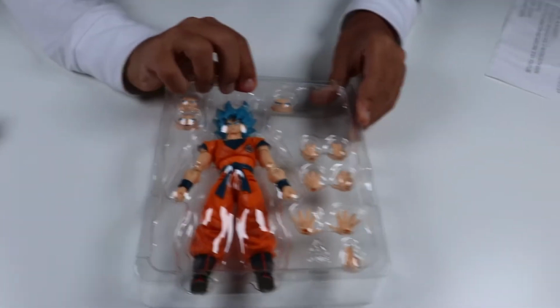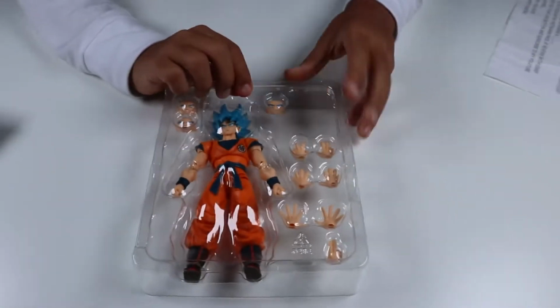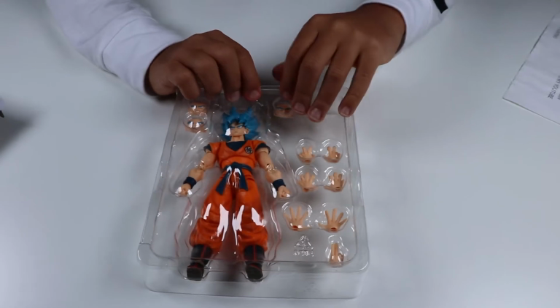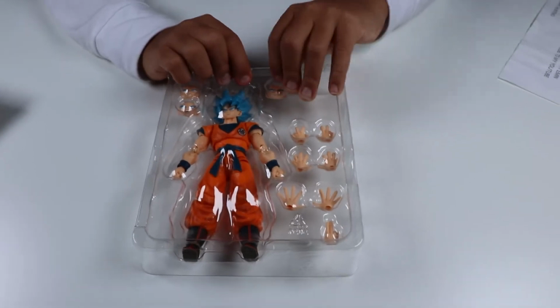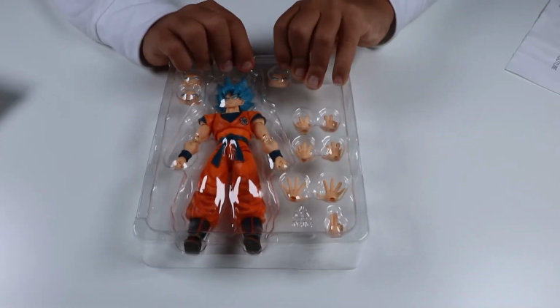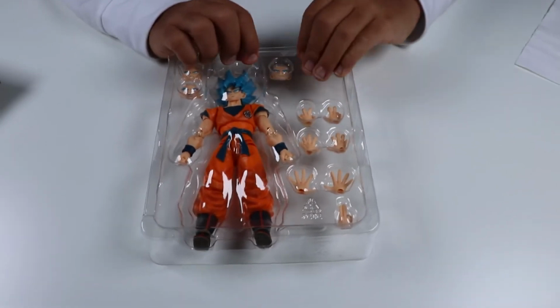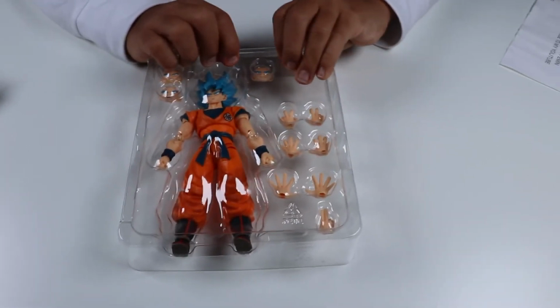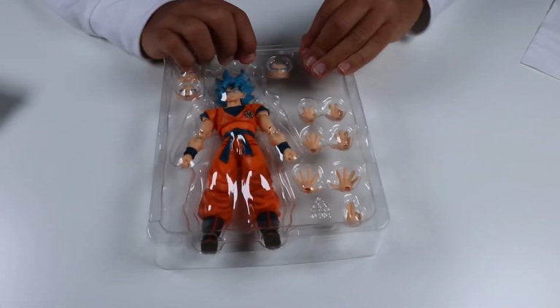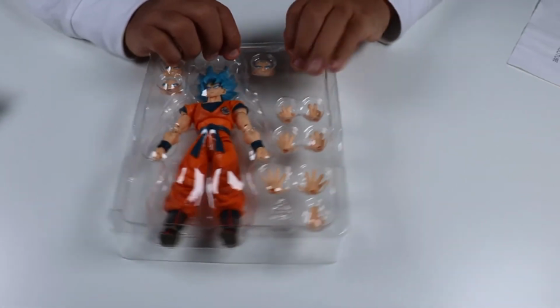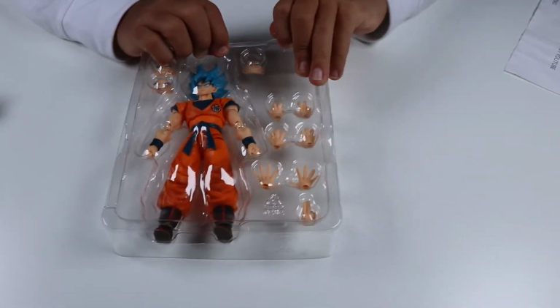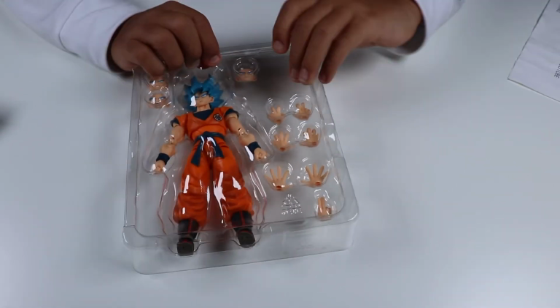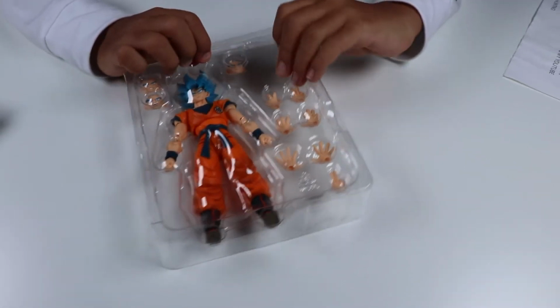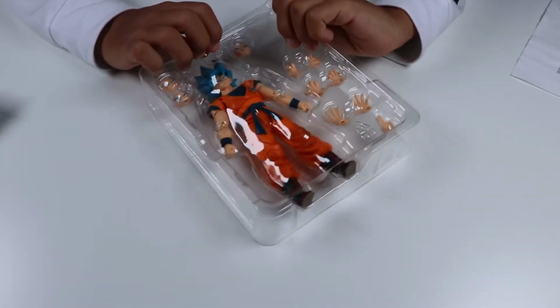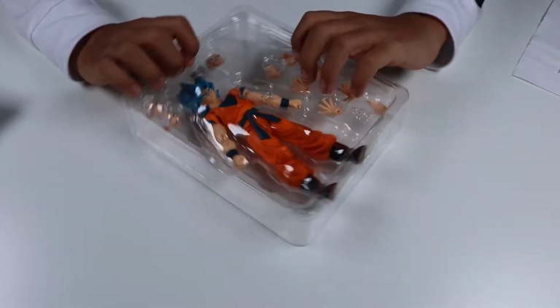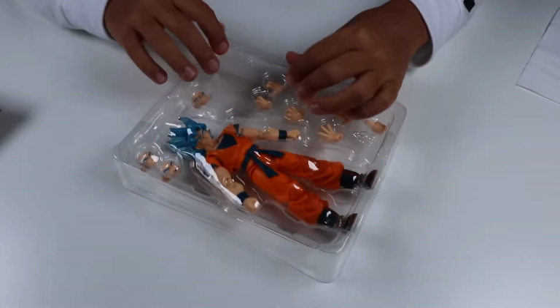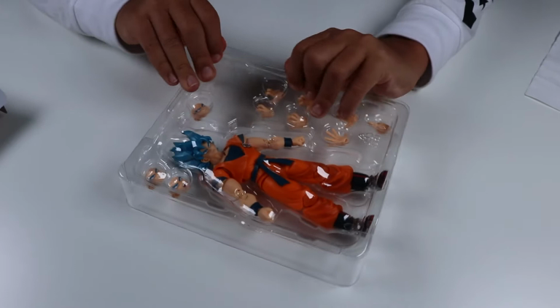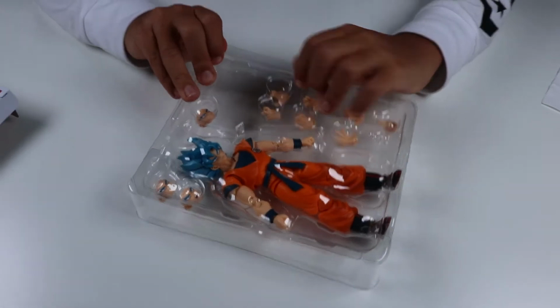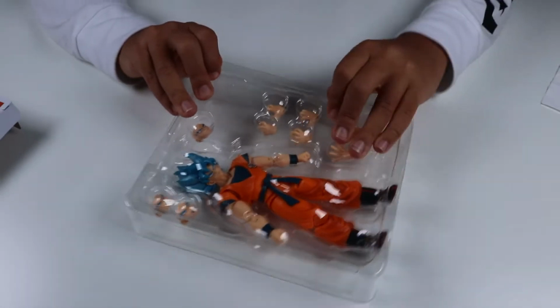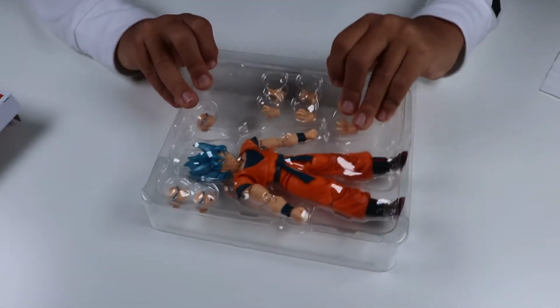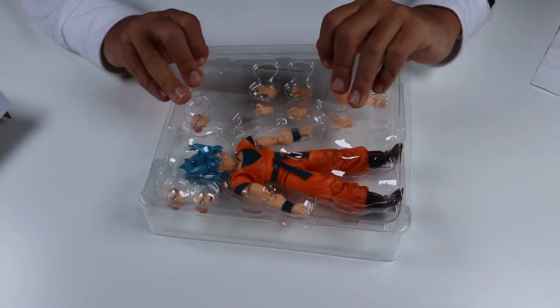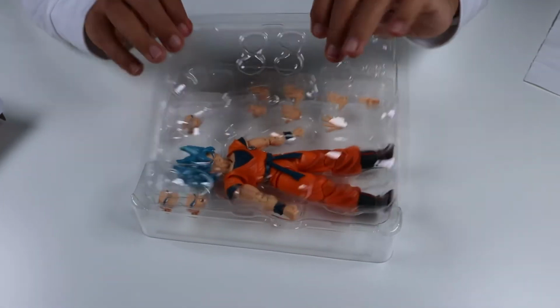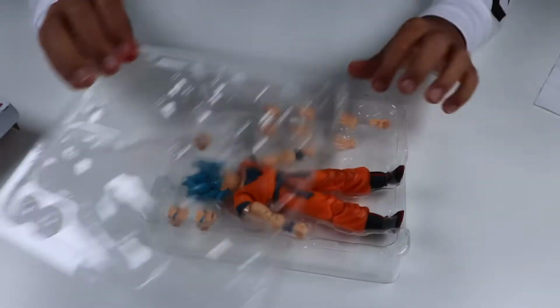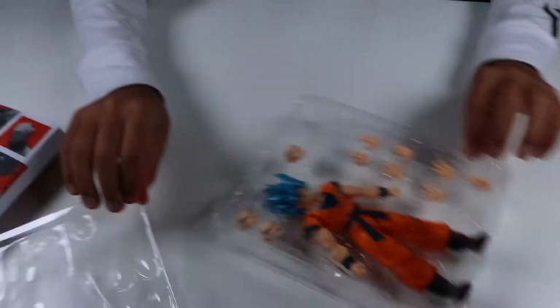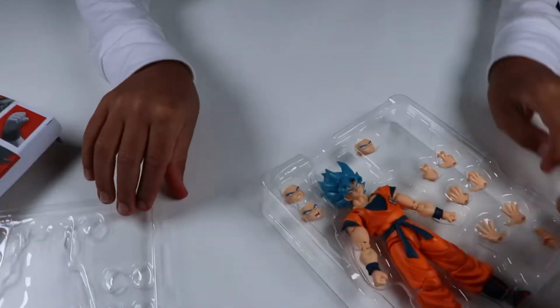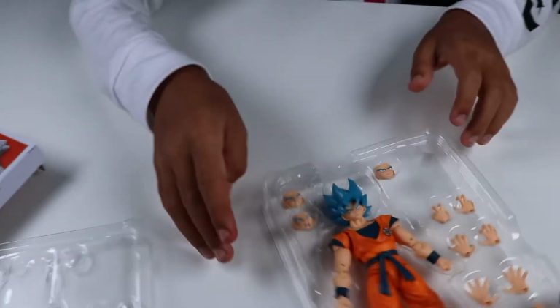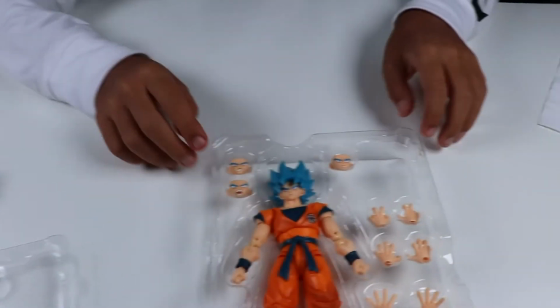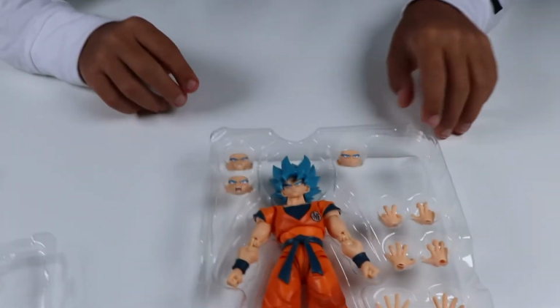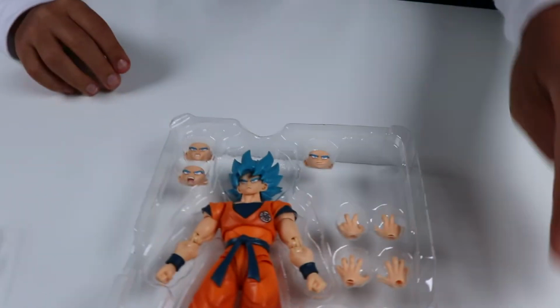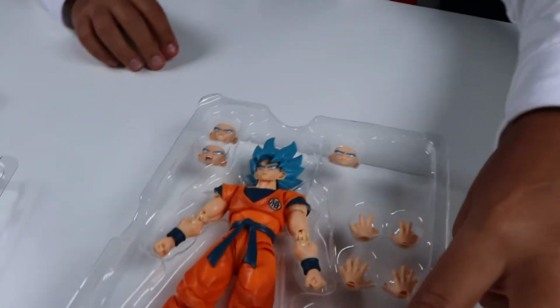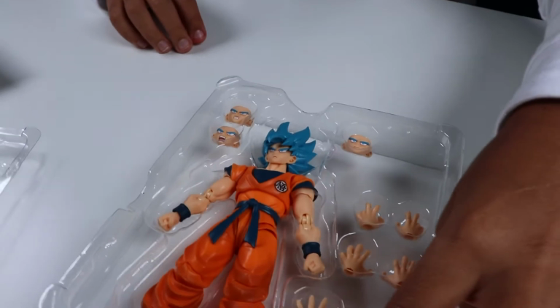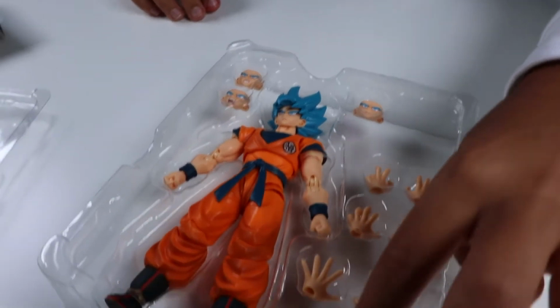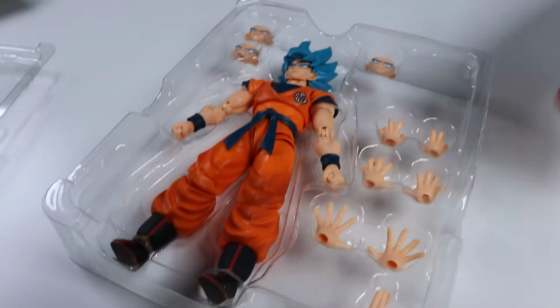Let's open him up. Much like a different review we did — also known as Goku Black — he comes with all the different hands.